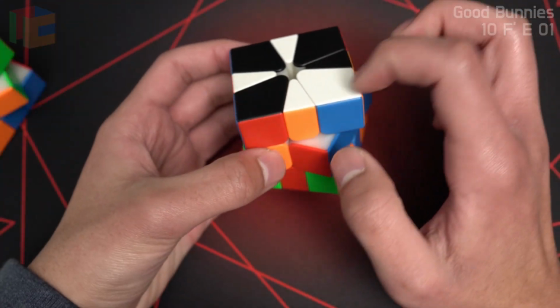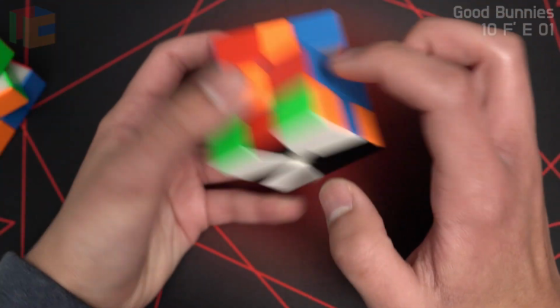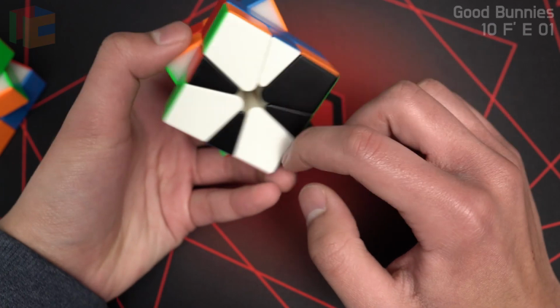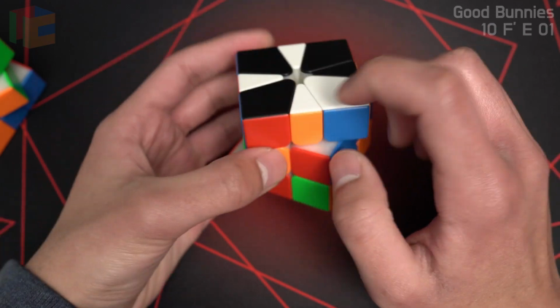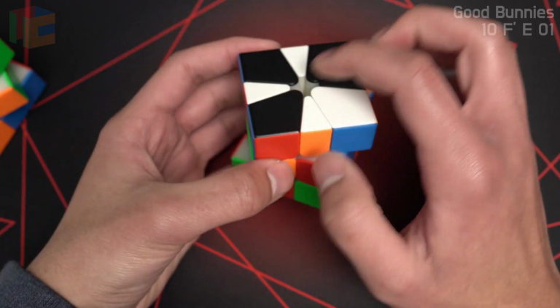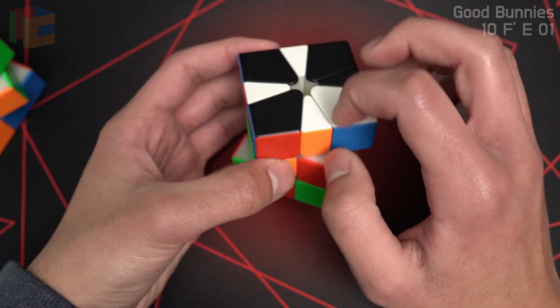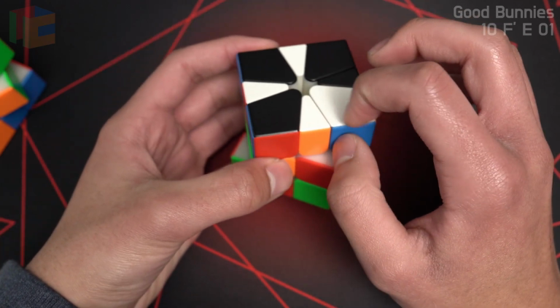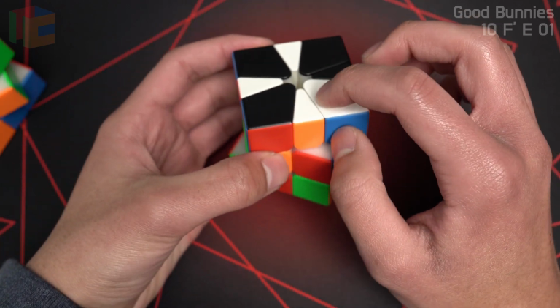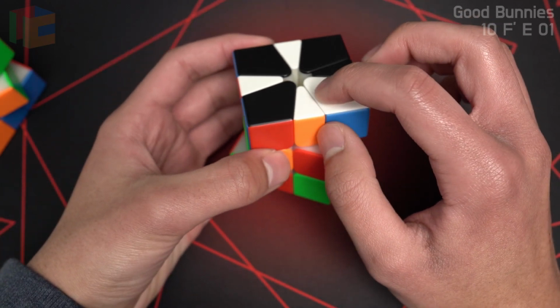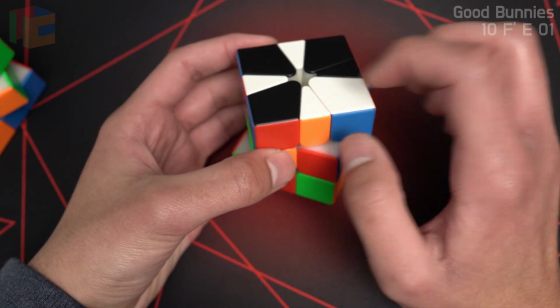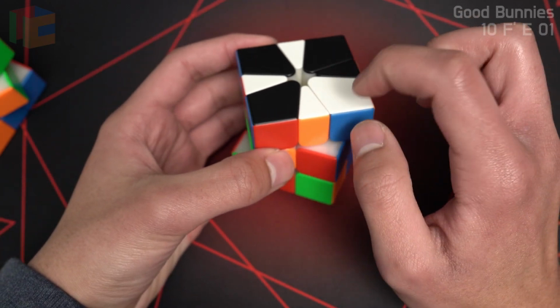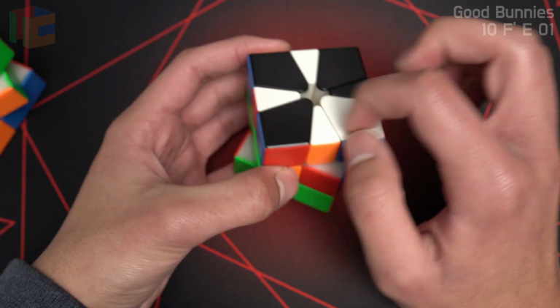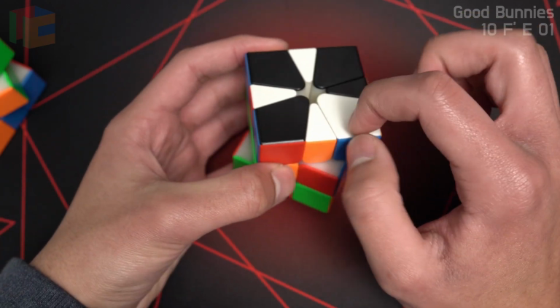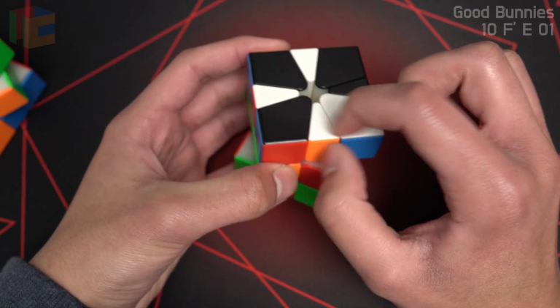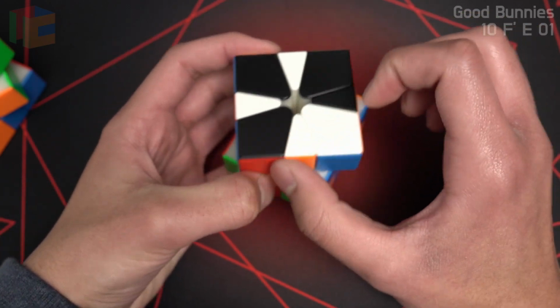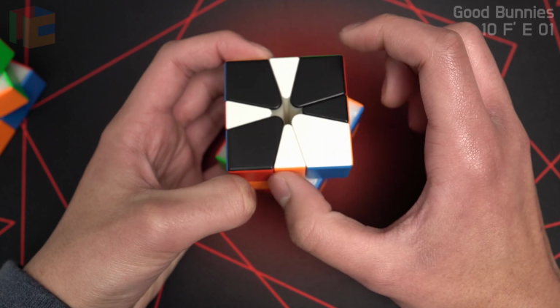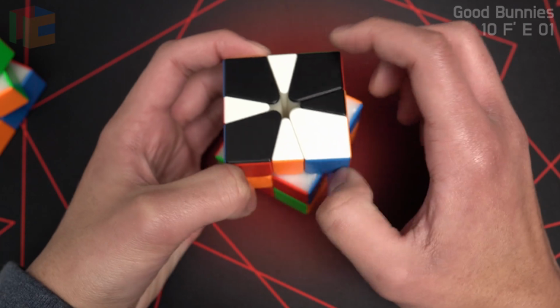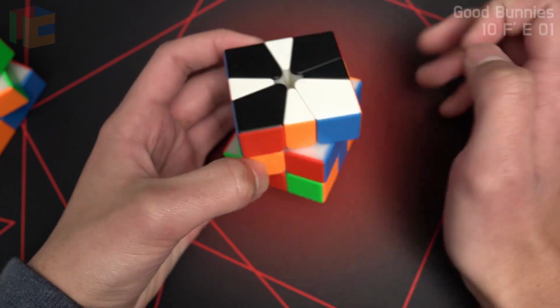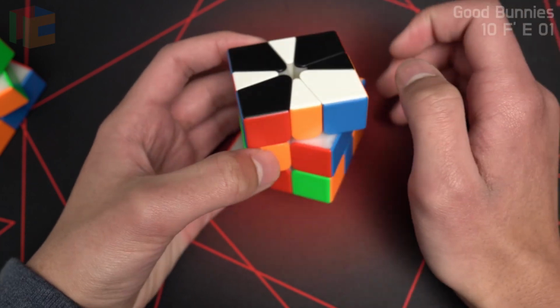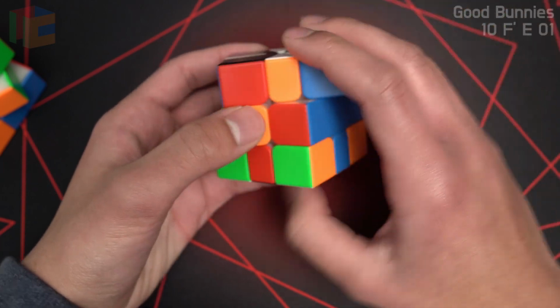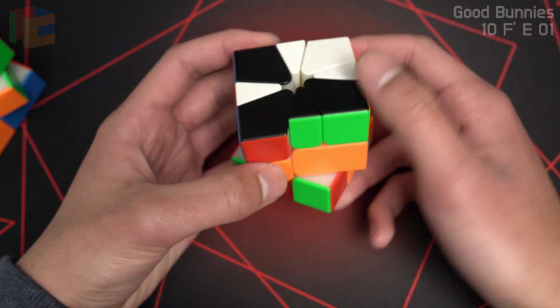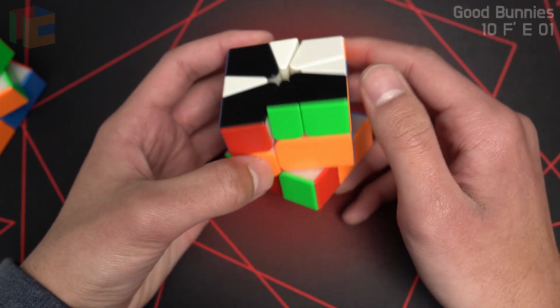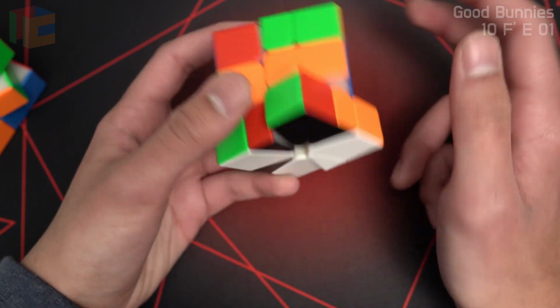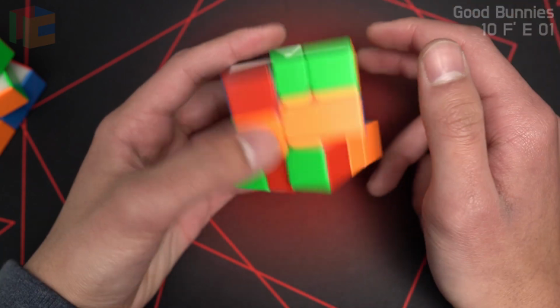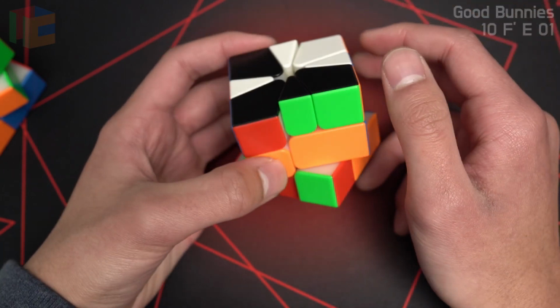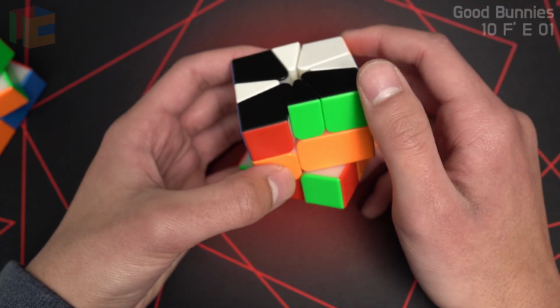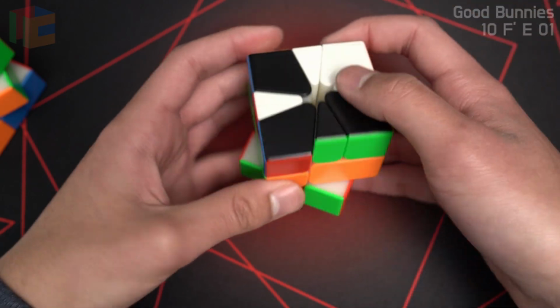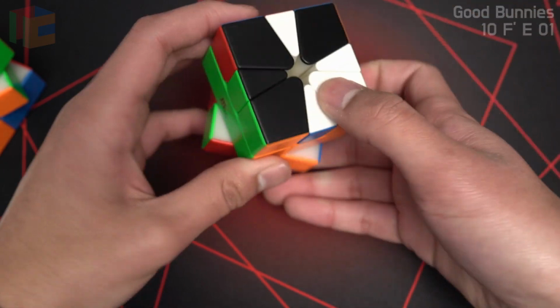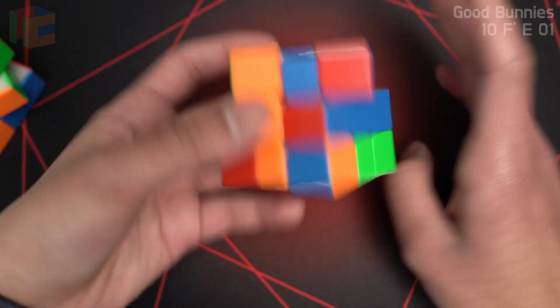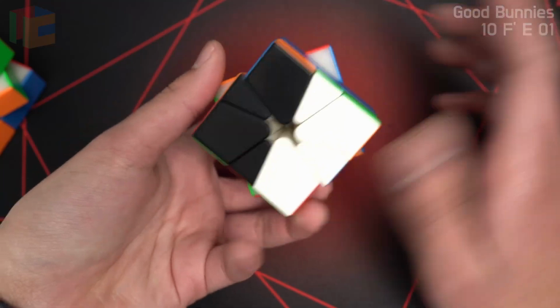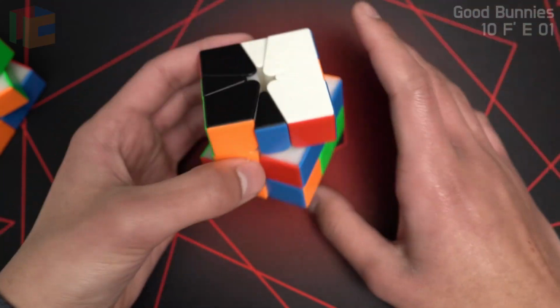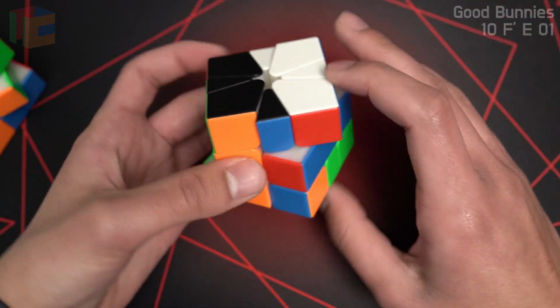Here's the other good bunny bunny, which is left bunny bunny. They're looking to the left, so I put it here because this way the bunny is sitting down. I preserve all the blocks, I slice, I do an E or E prime, and then I get a 1-slice OBL.